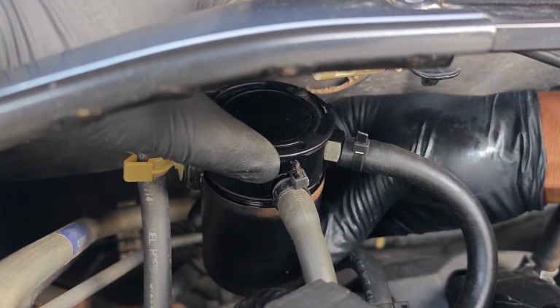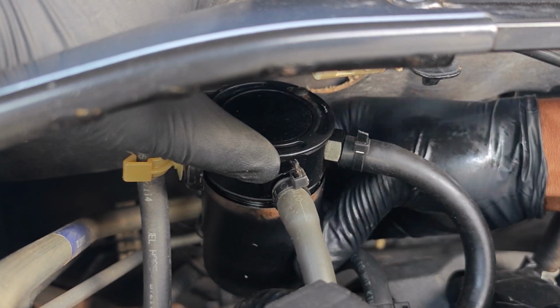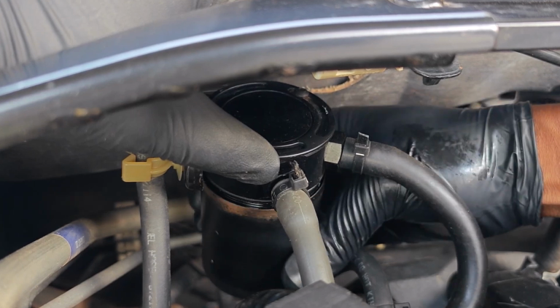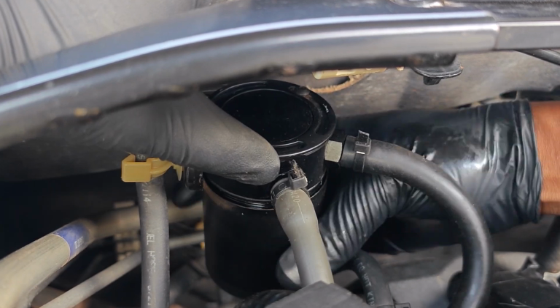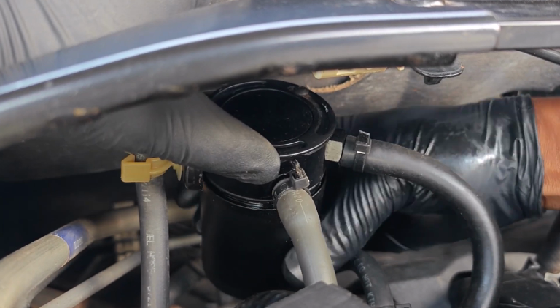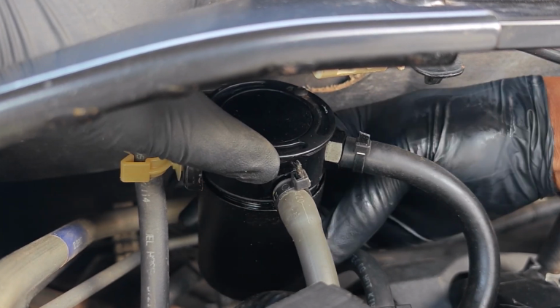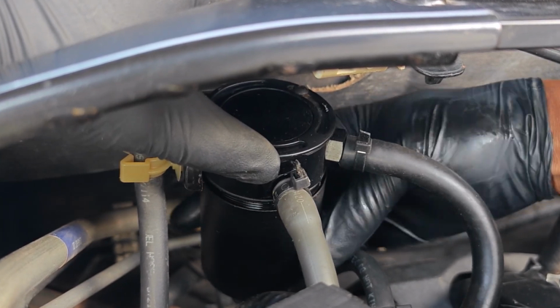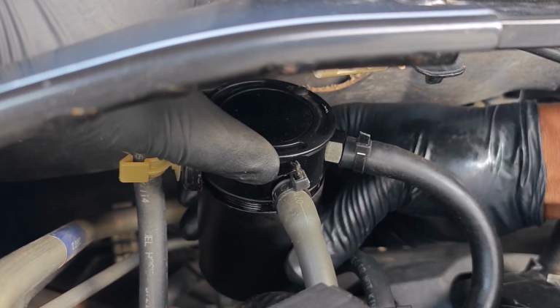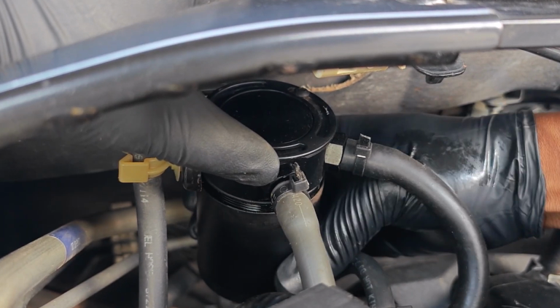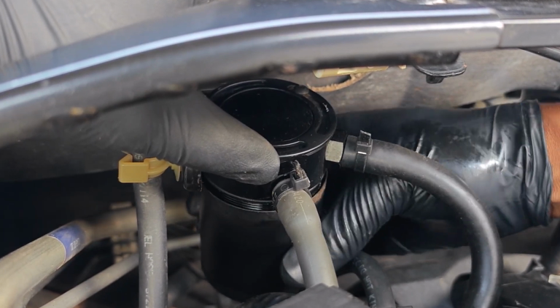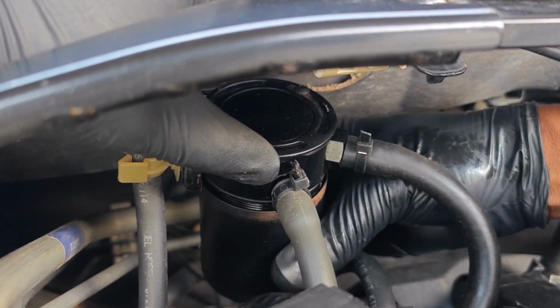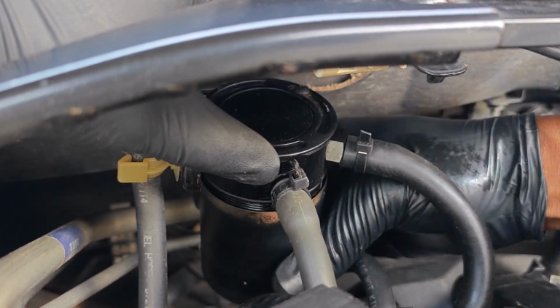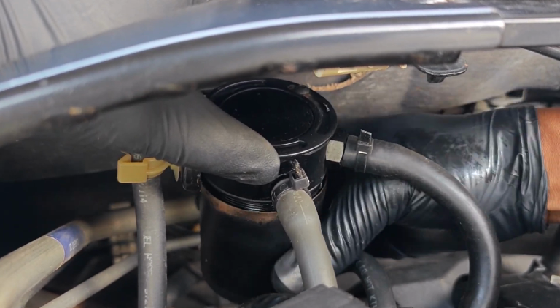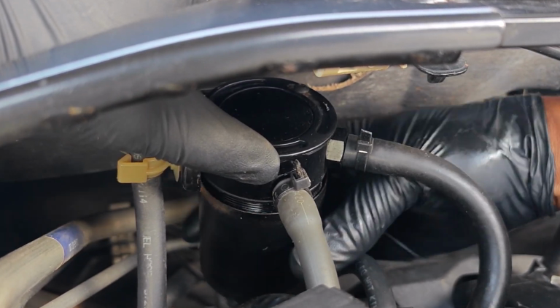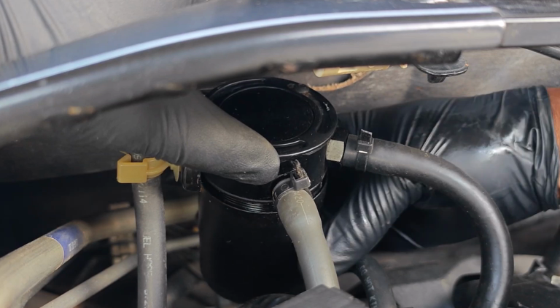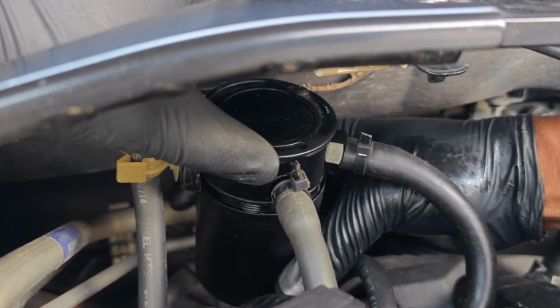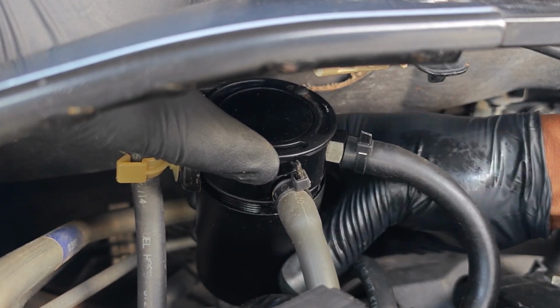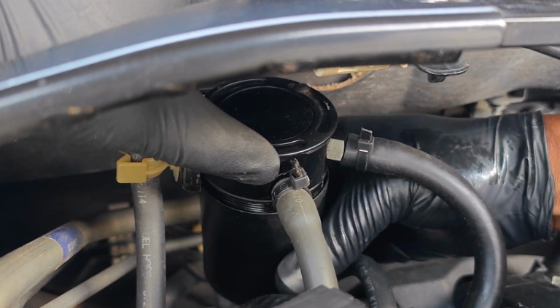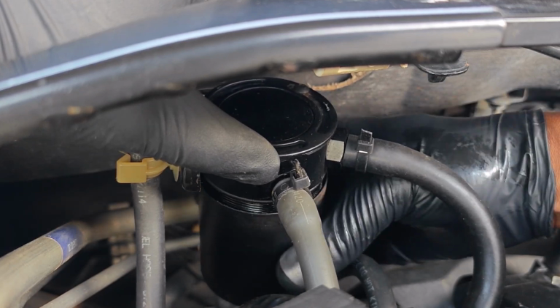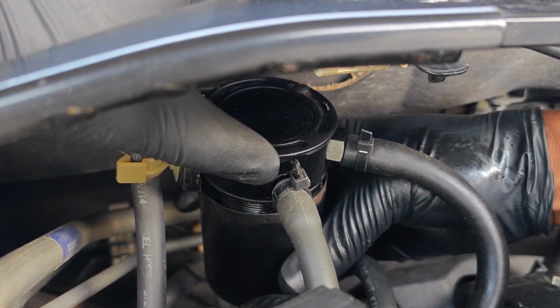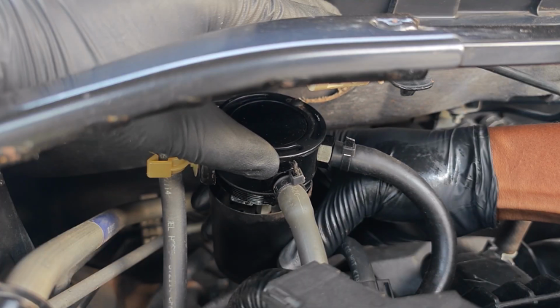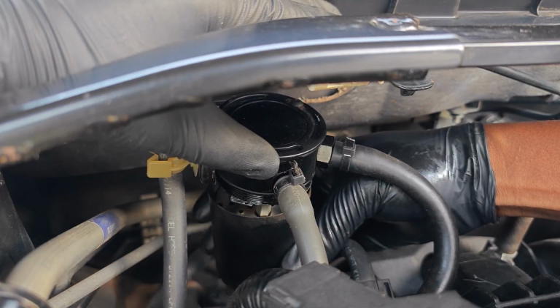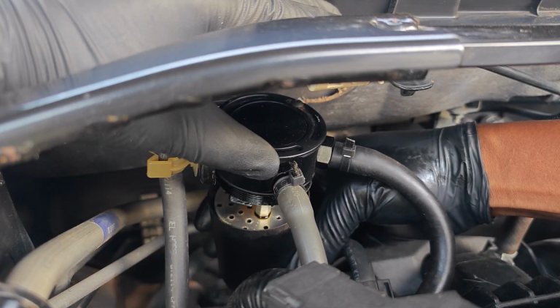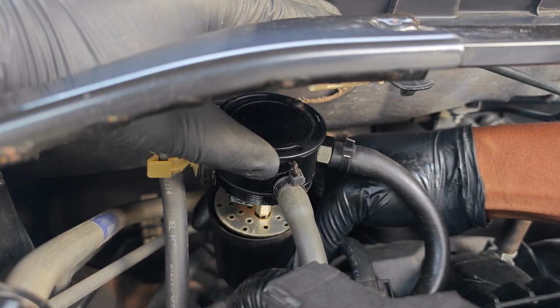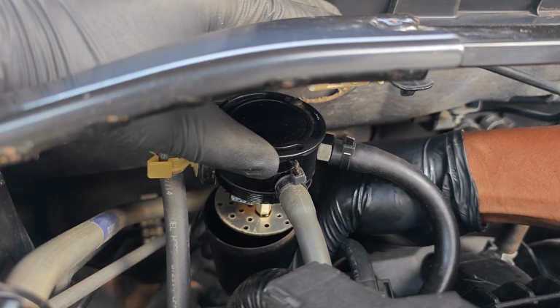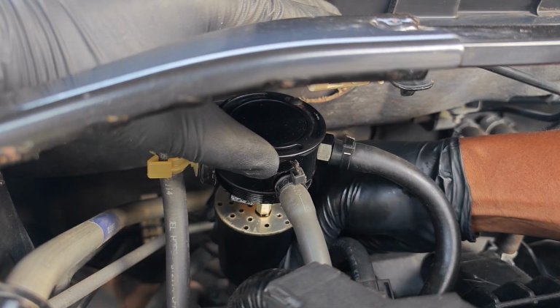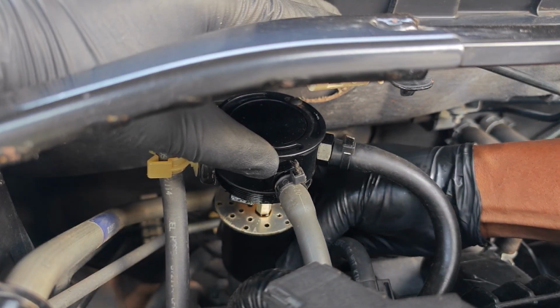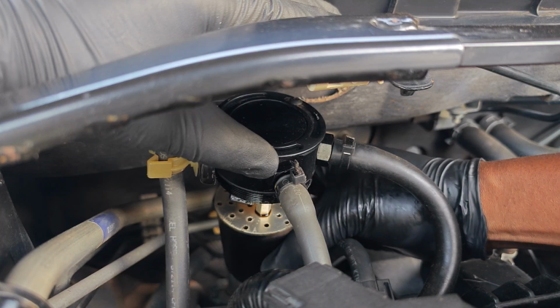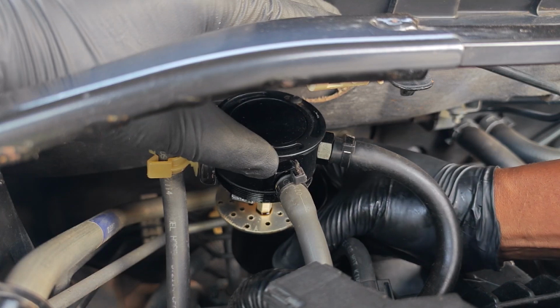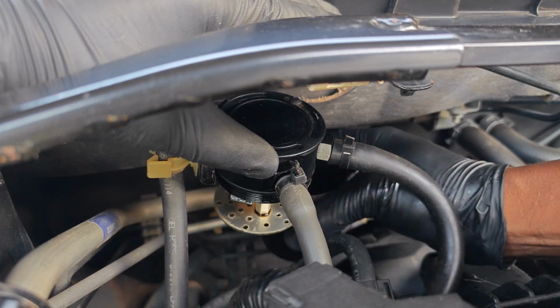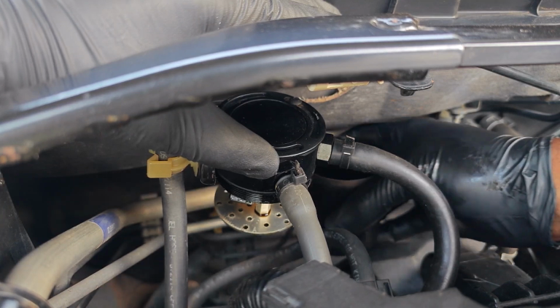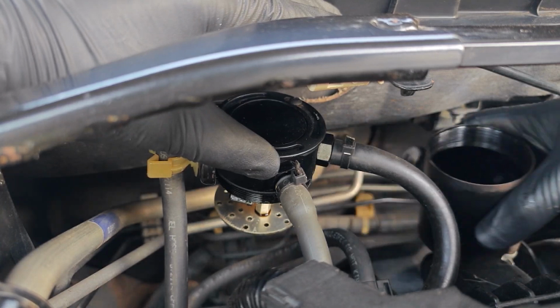That's just the perfect combo for gunked up intake valves. You always want to have a regular schedule for draining your oil catch can so that it doesn't get full and you start sucking oil into the intake manifold.